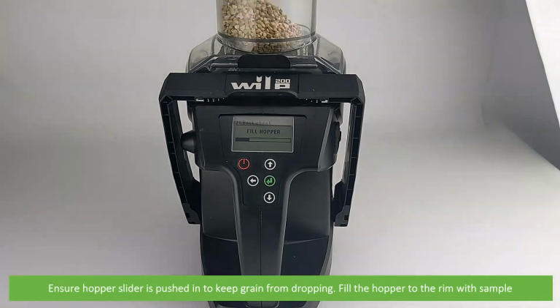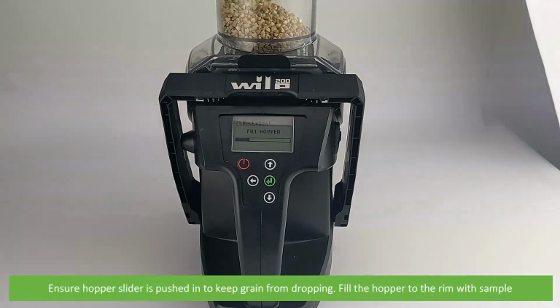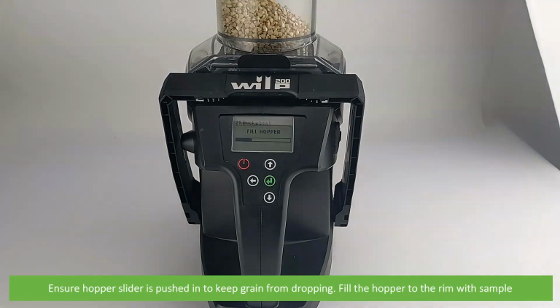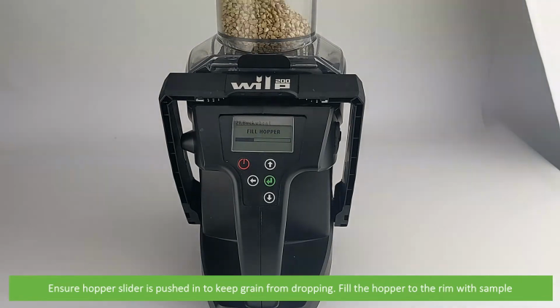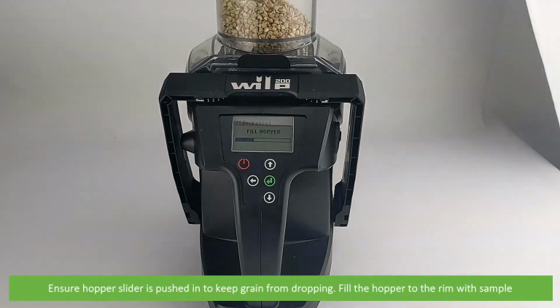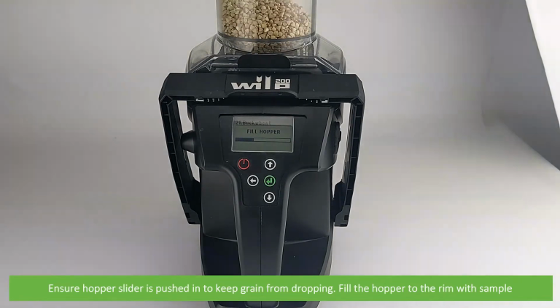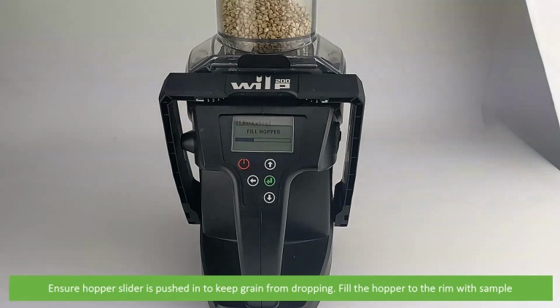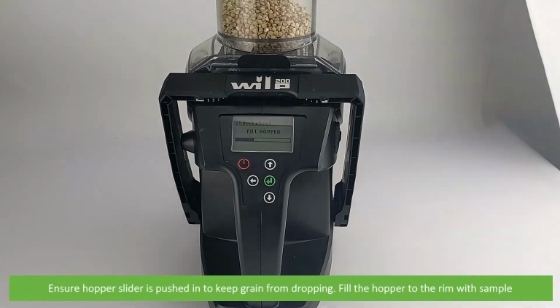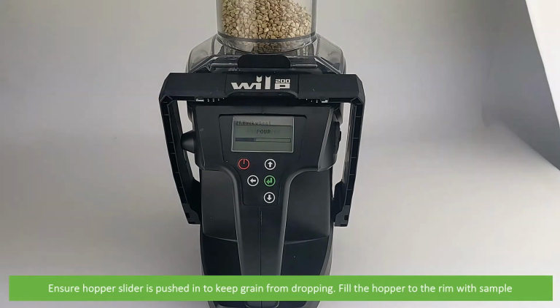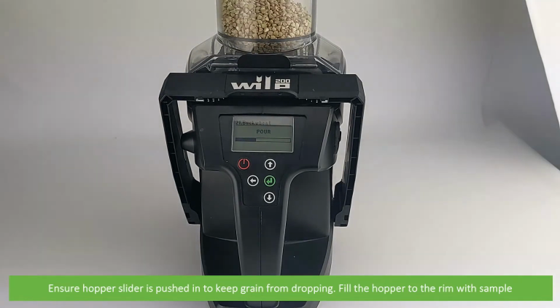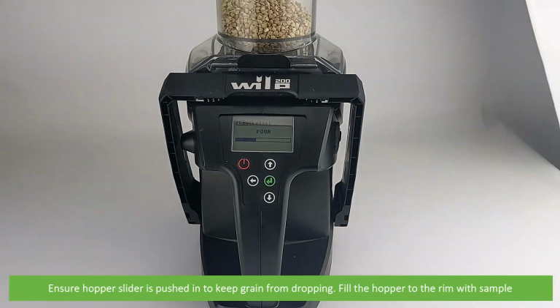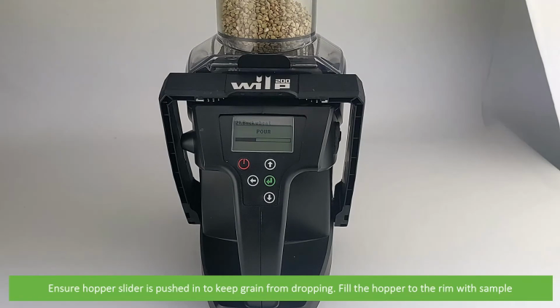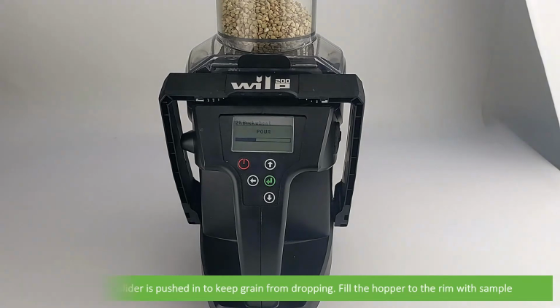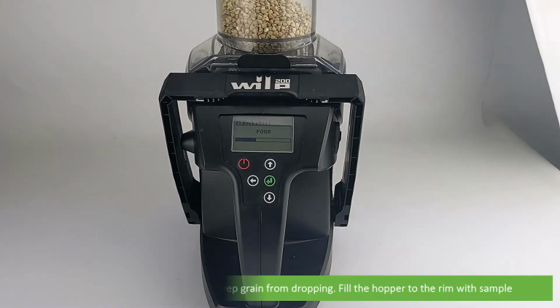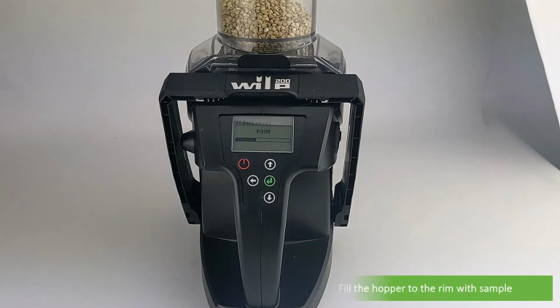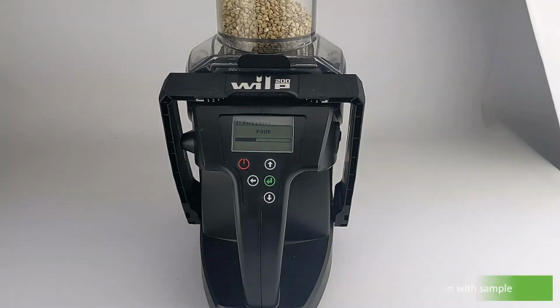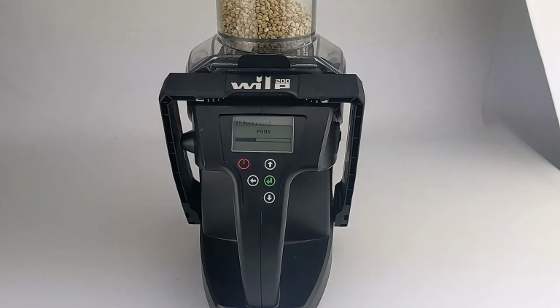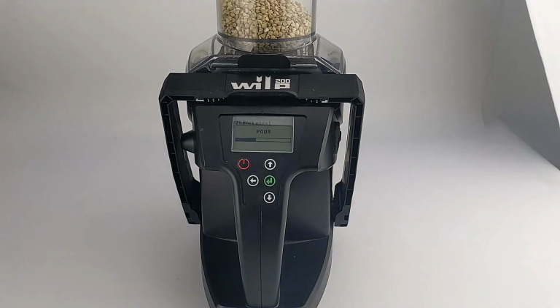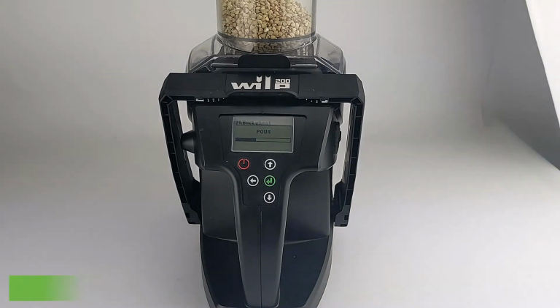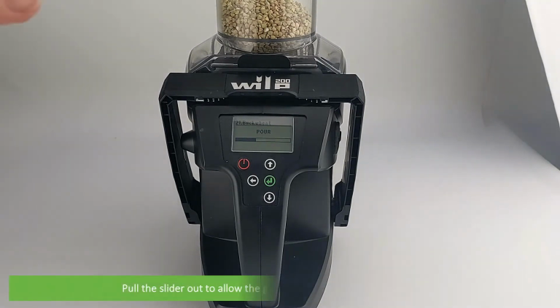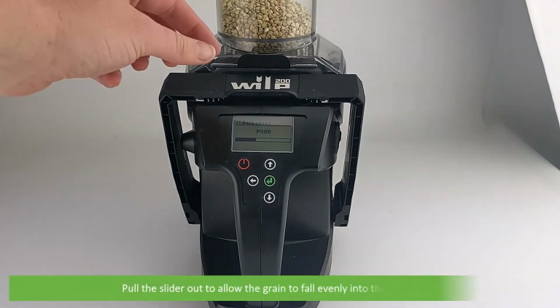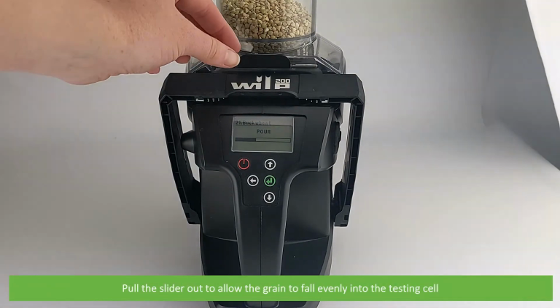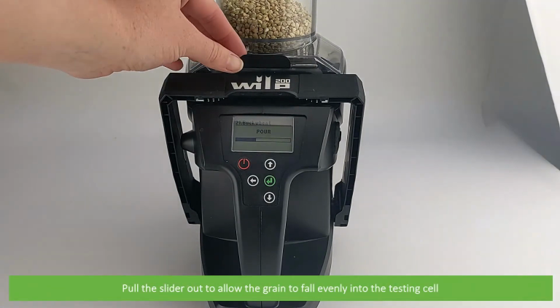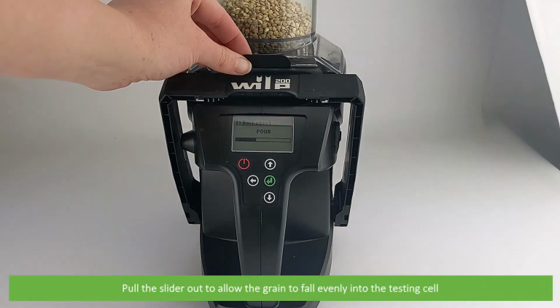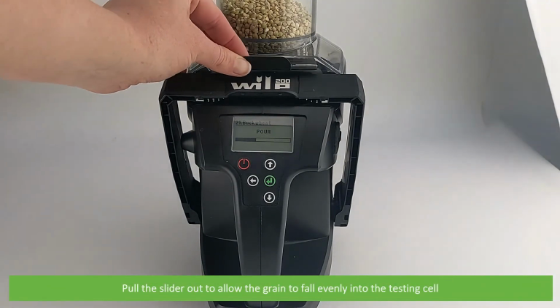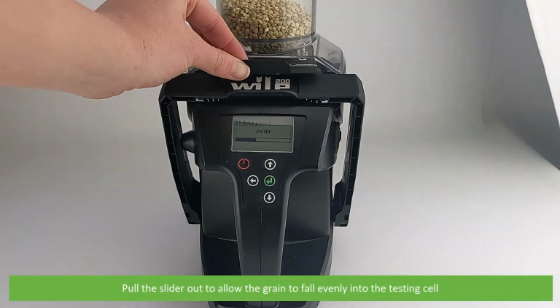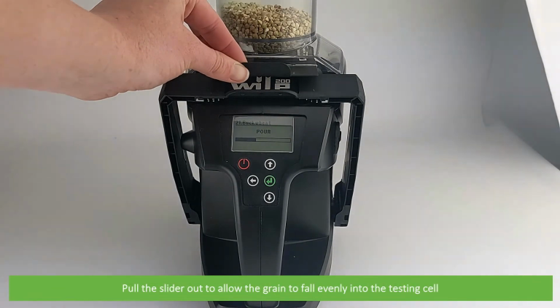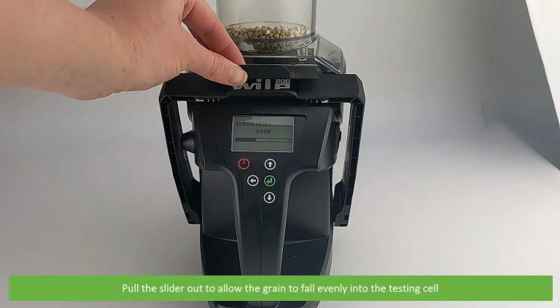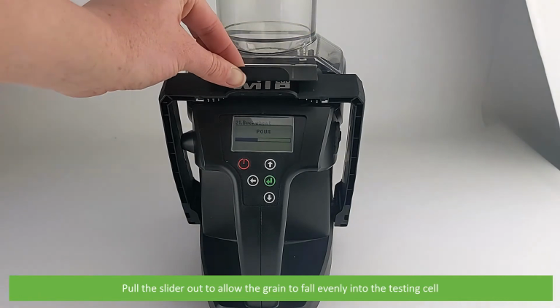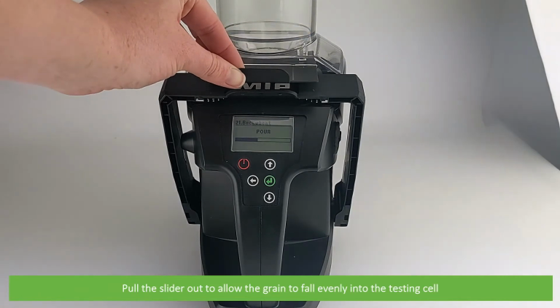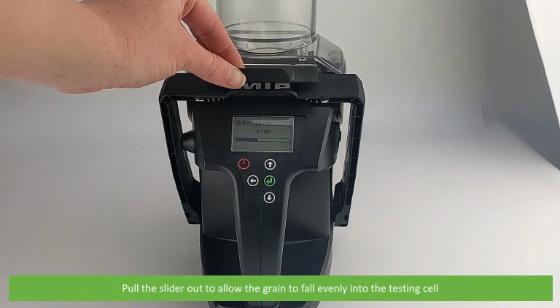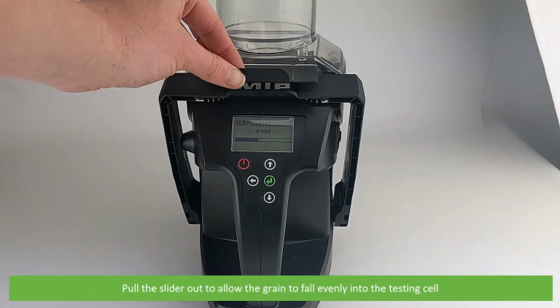Fill the hopper to the rim with sample. Then when instructed, pull the slider out to allow the grain to fall evenly into the testing cell.